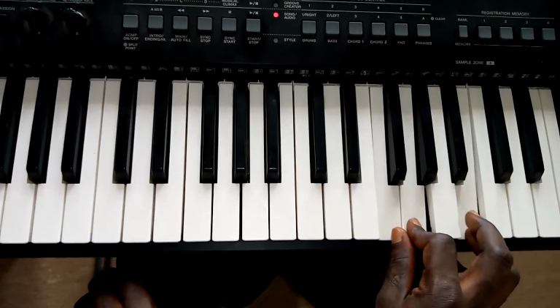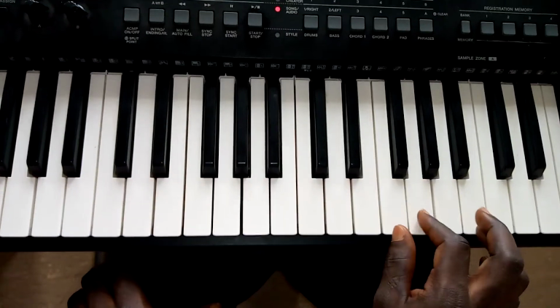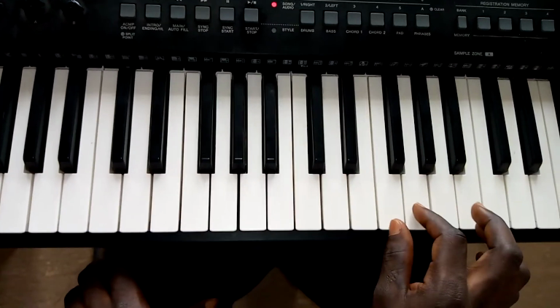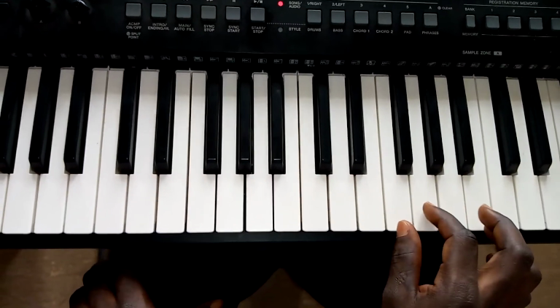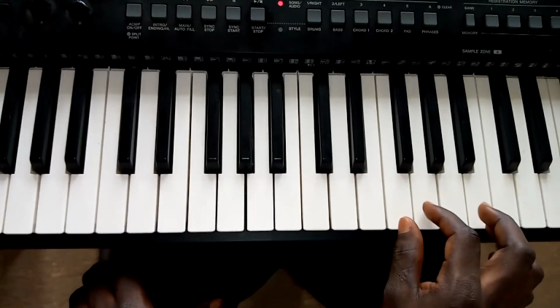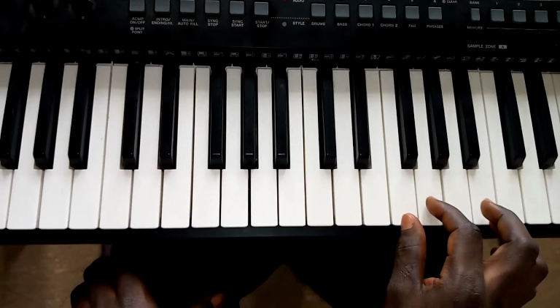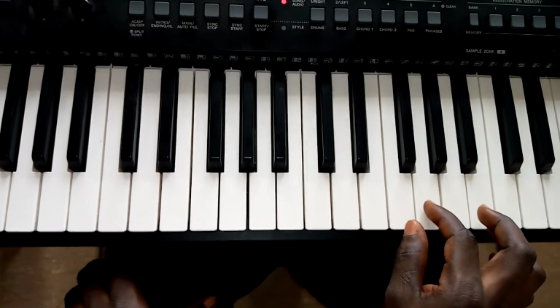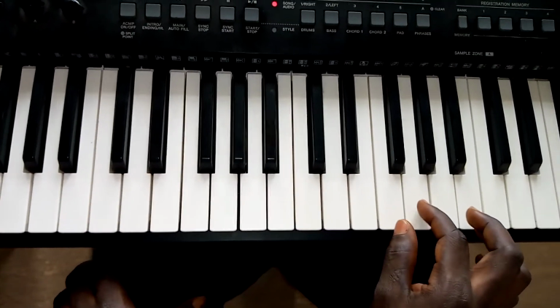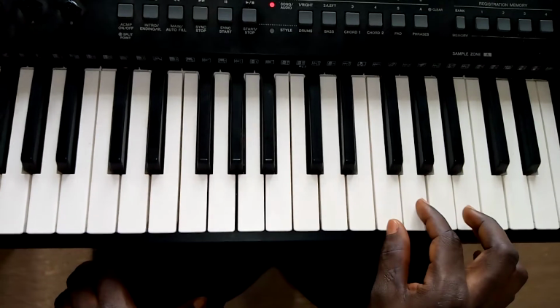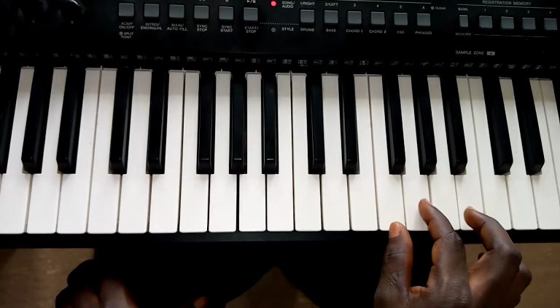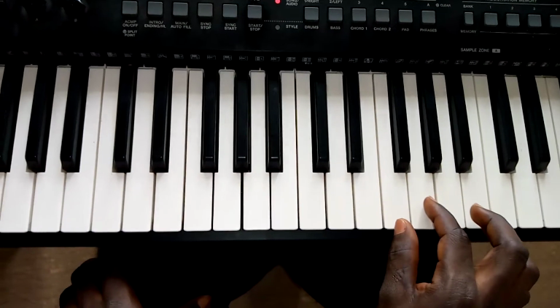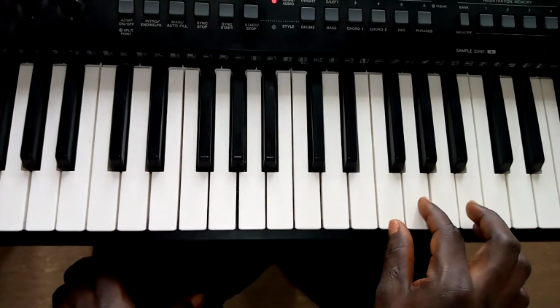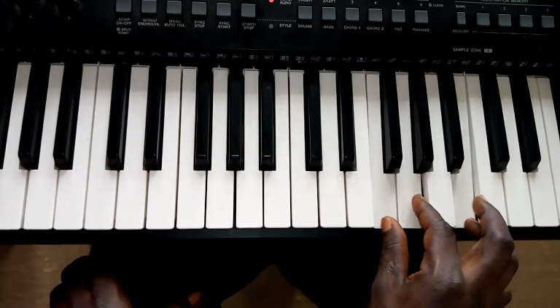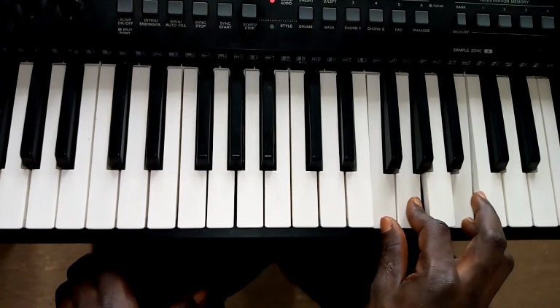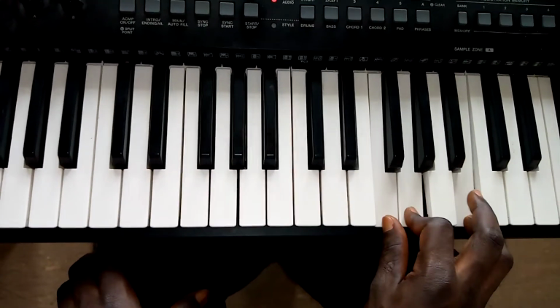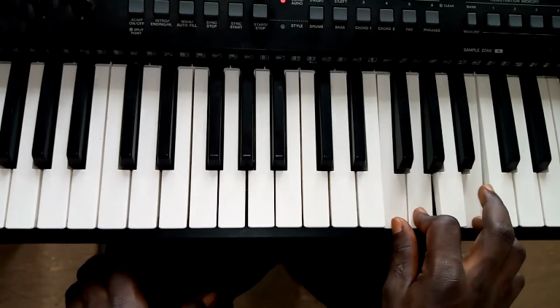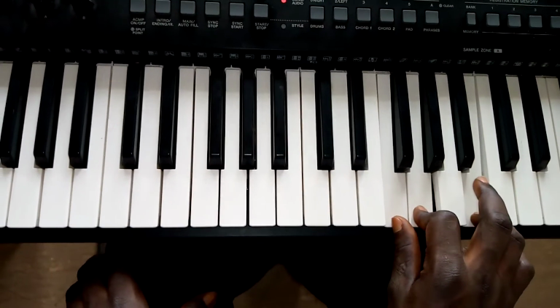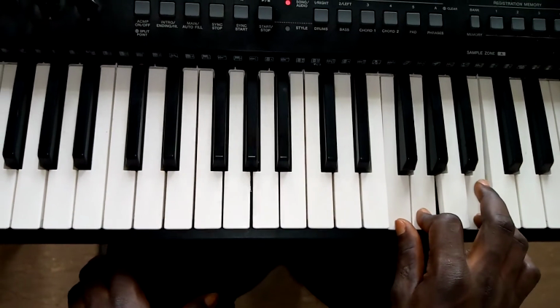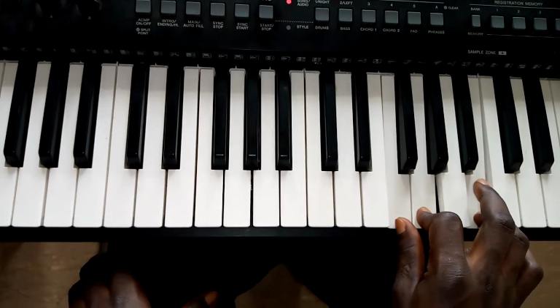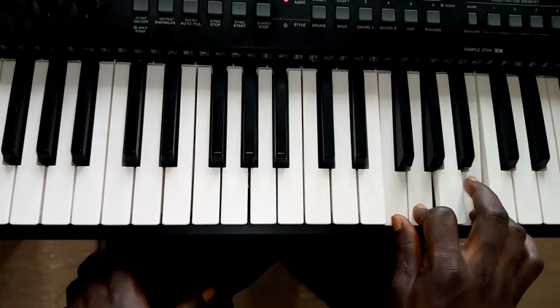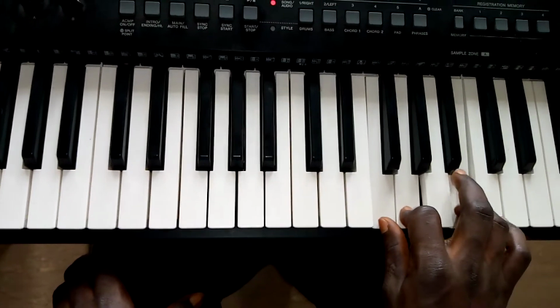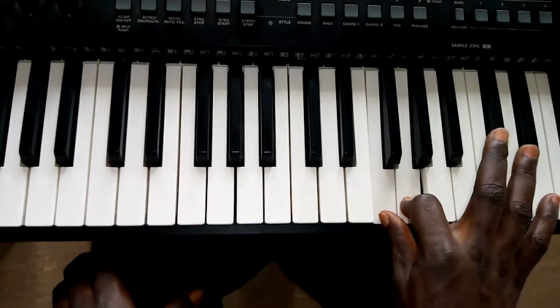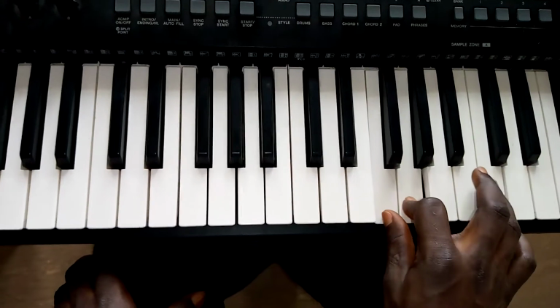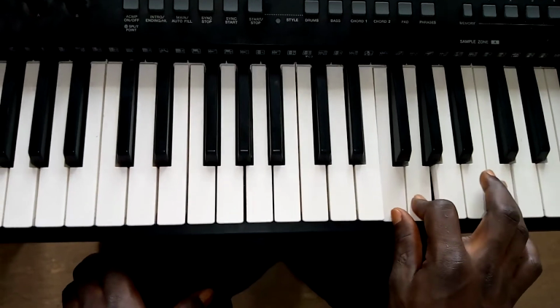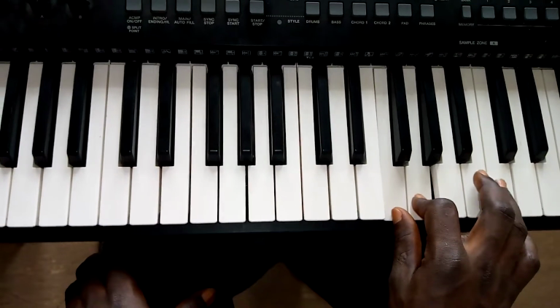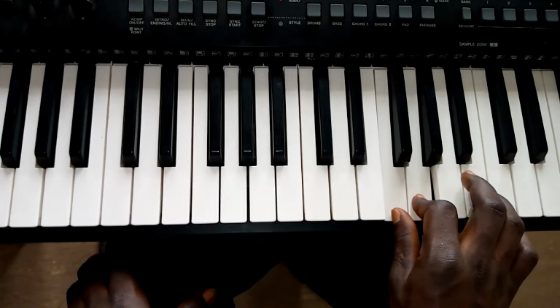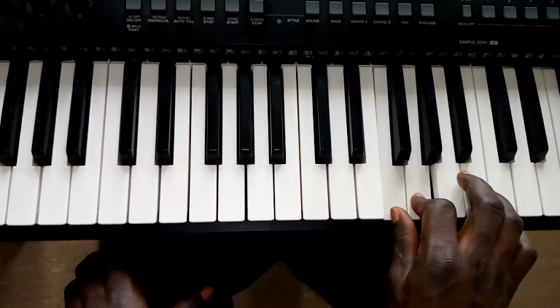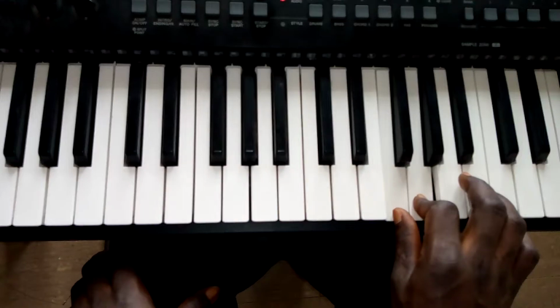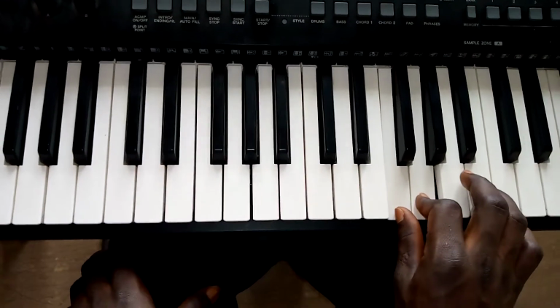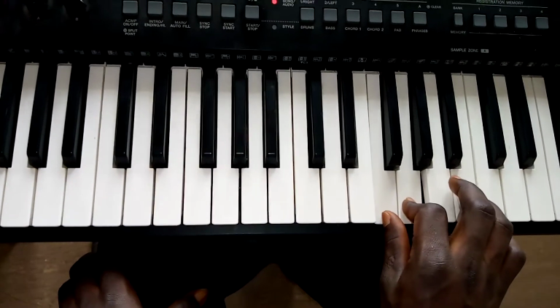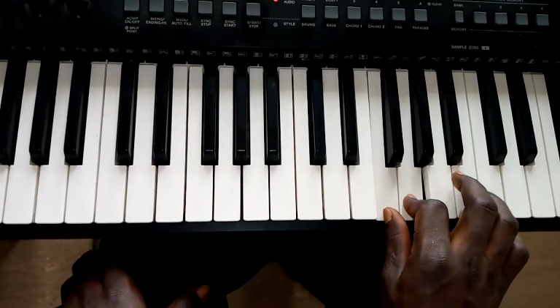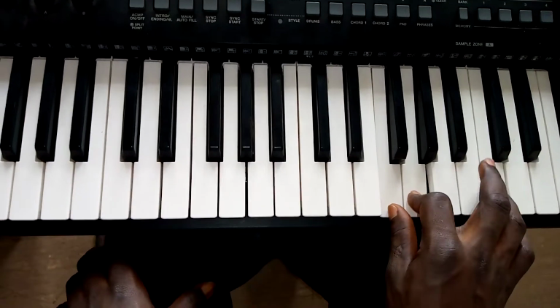You play together do, re, fee together like this, then you move this hand to this — the other hand from fee to soon.